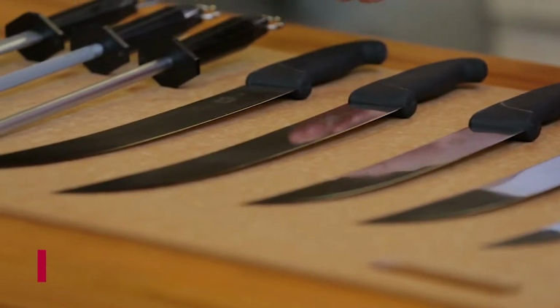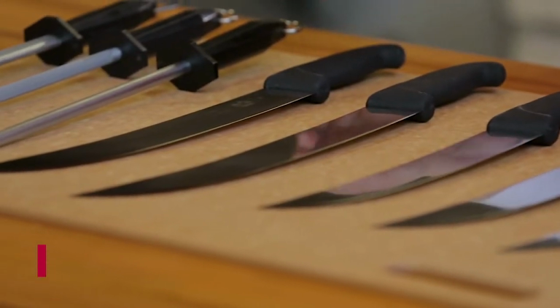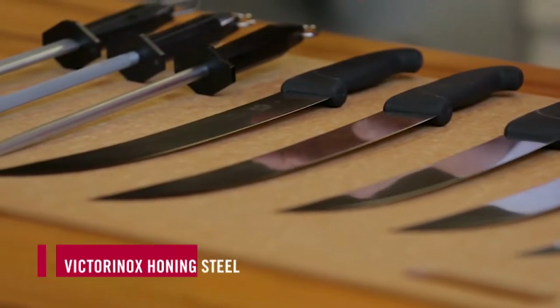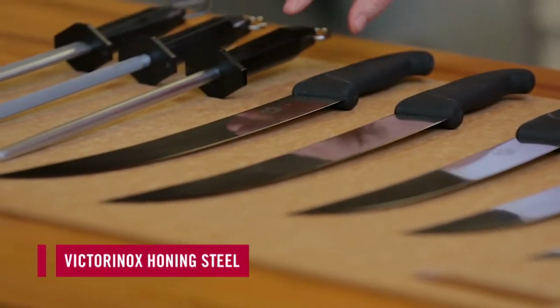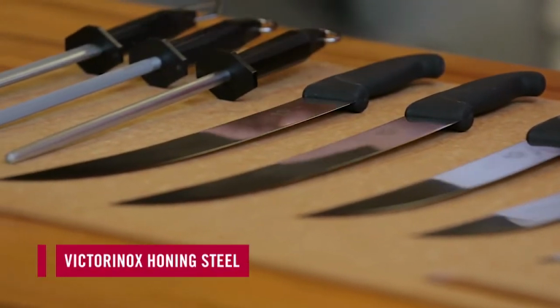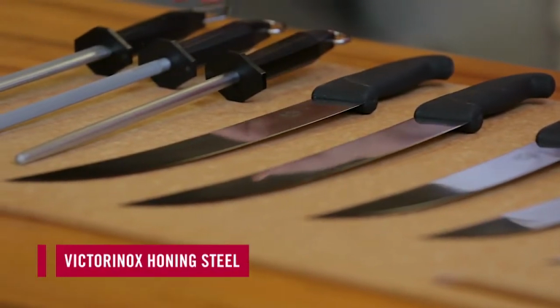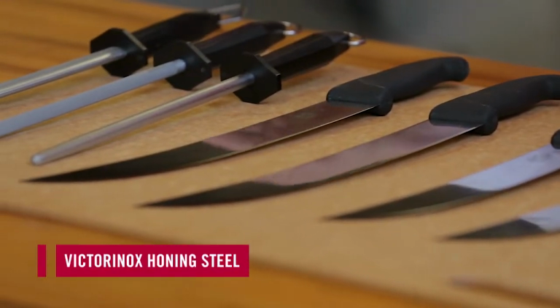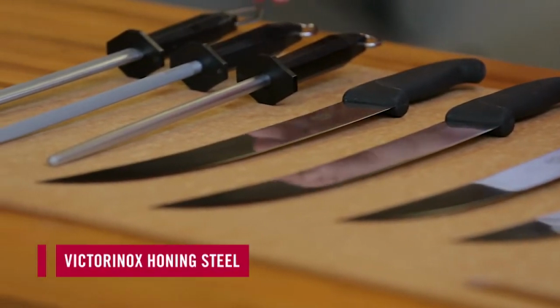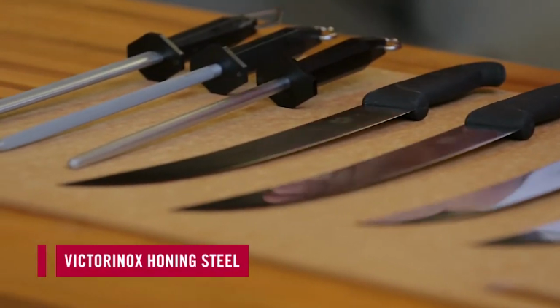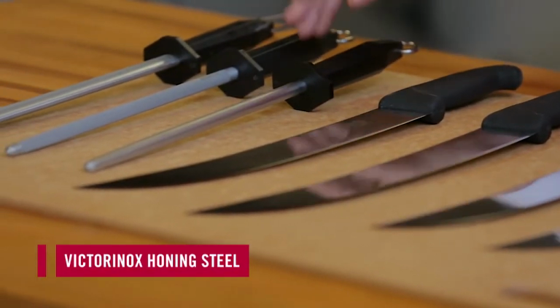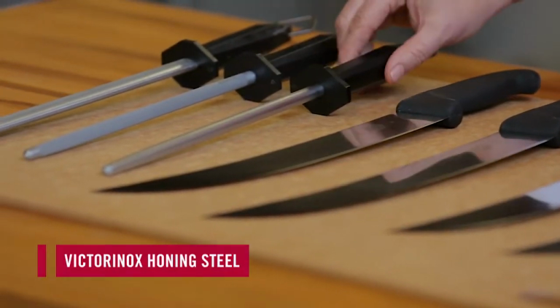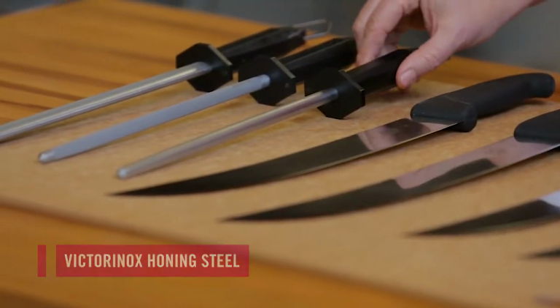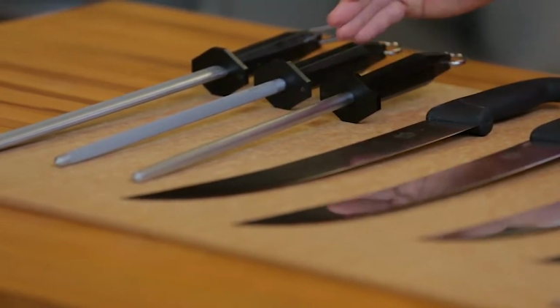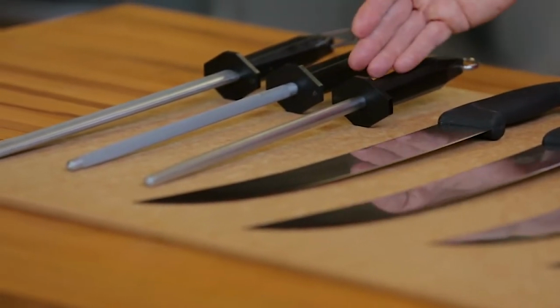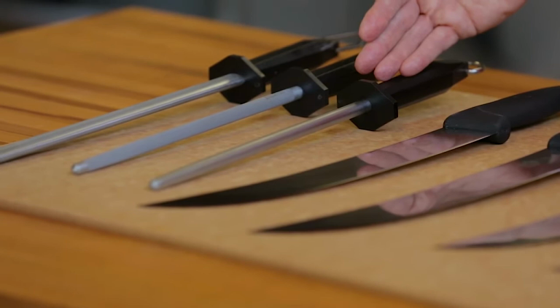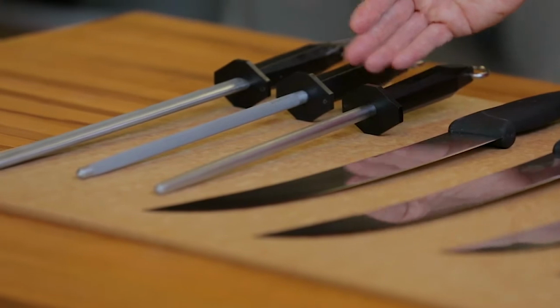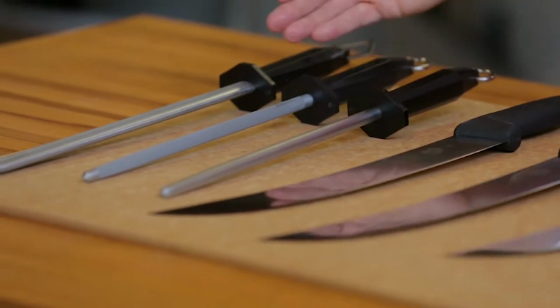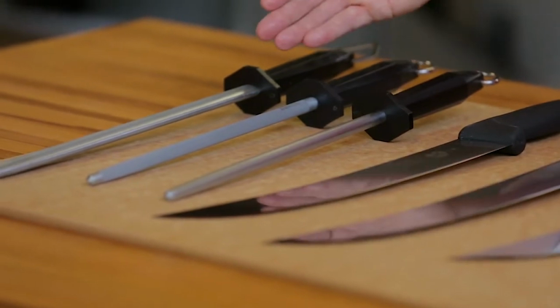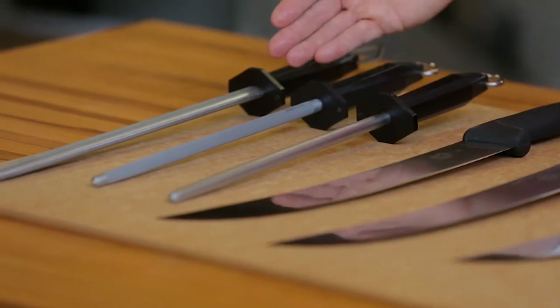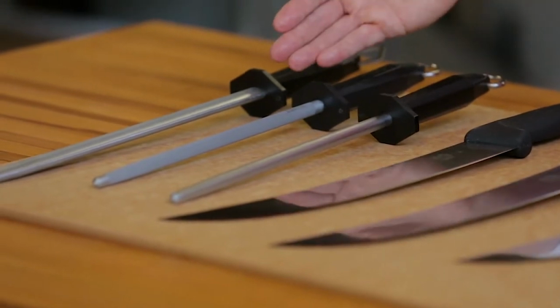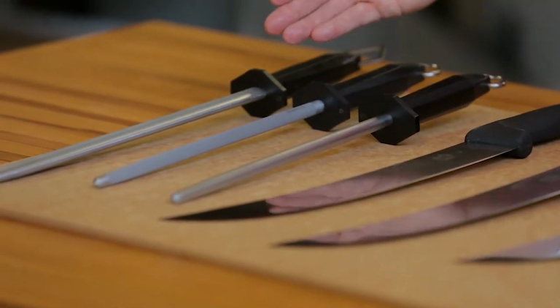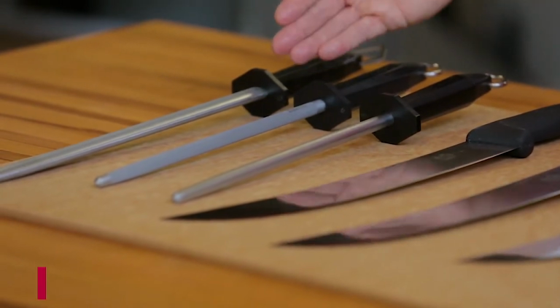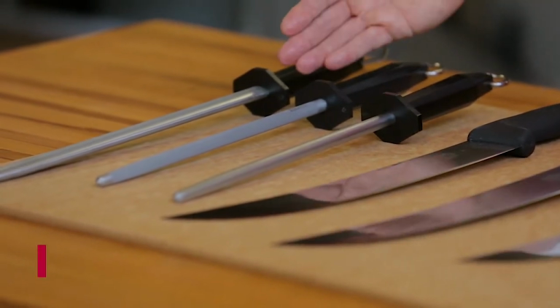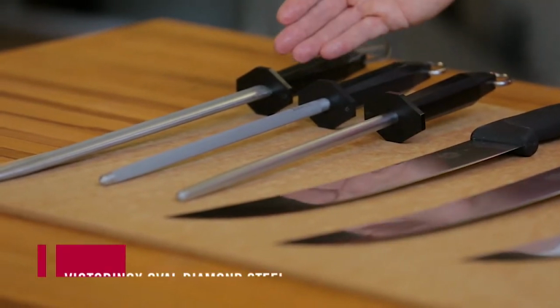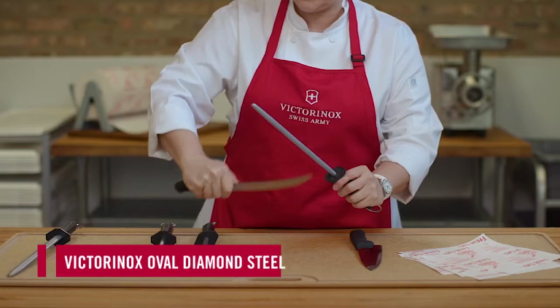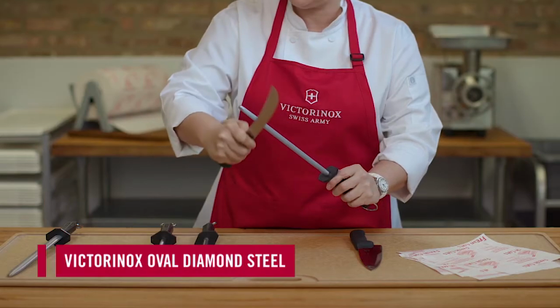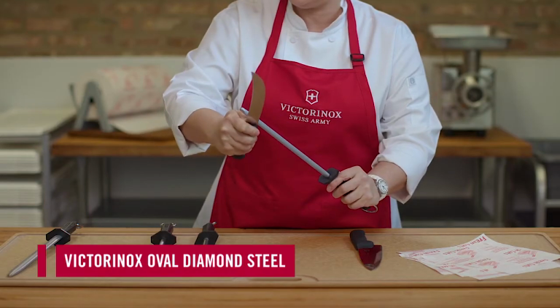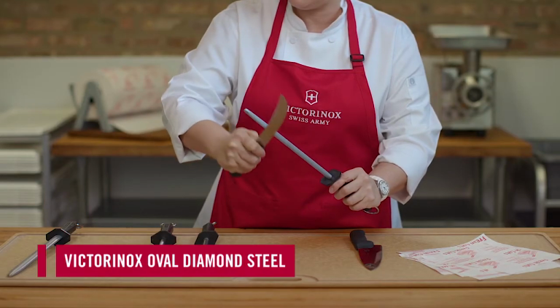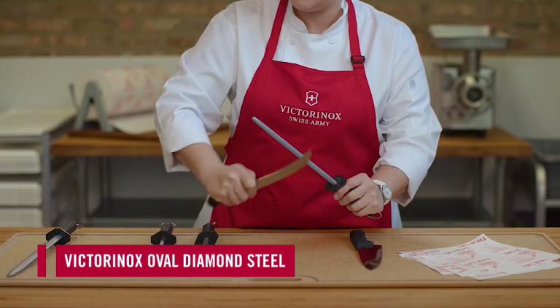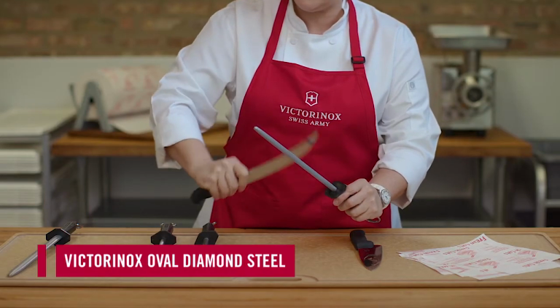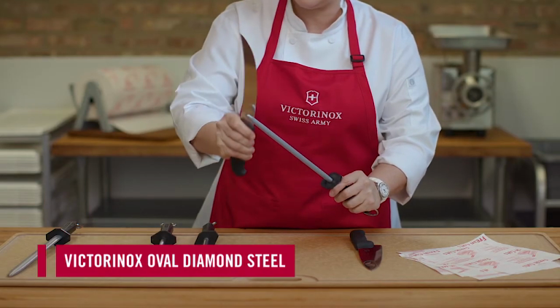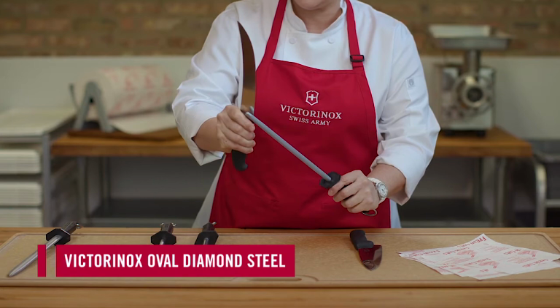We have three steels: a medium coarse steel, a coarse steel, and a diamond steel.